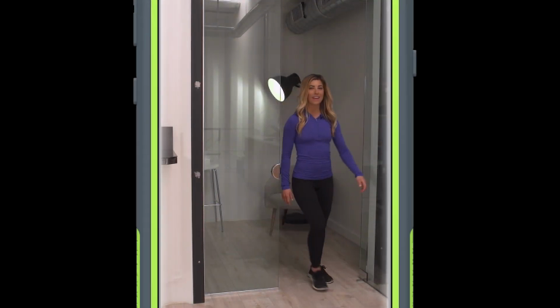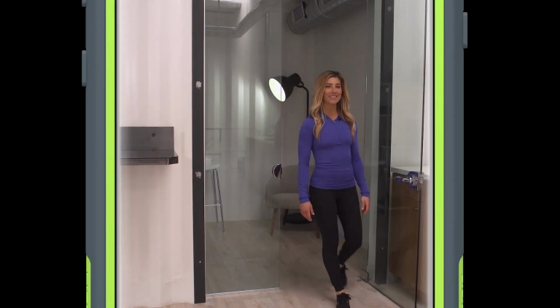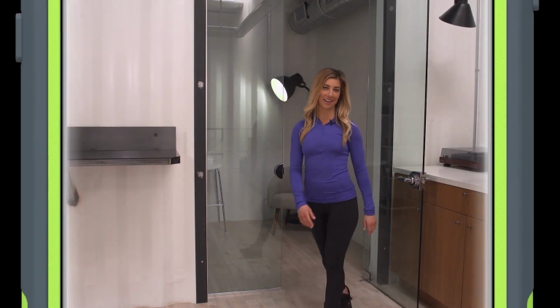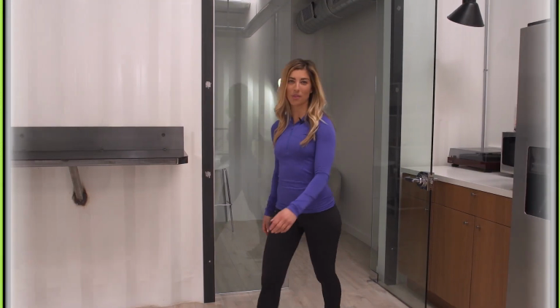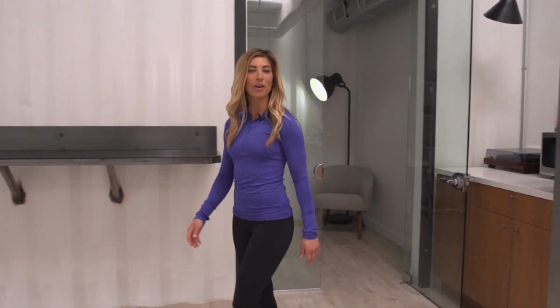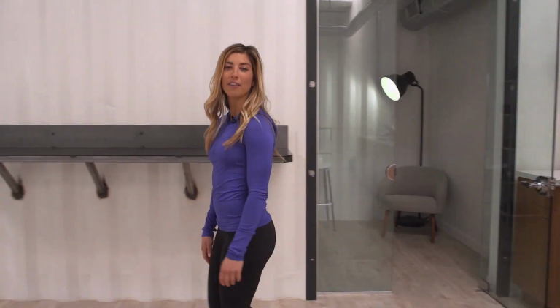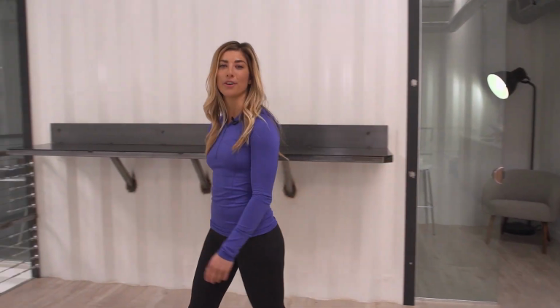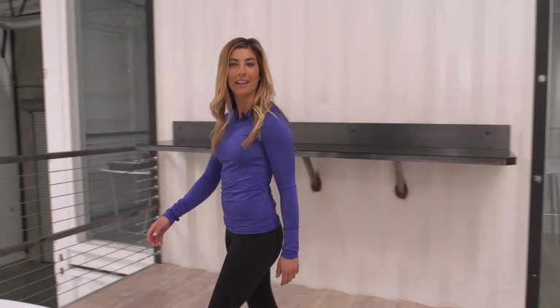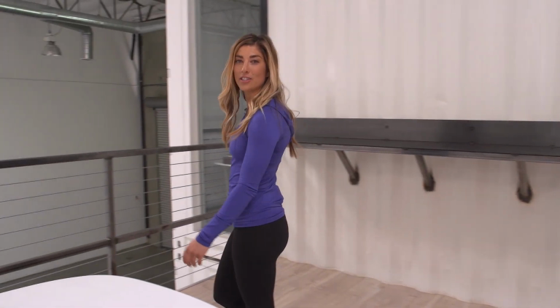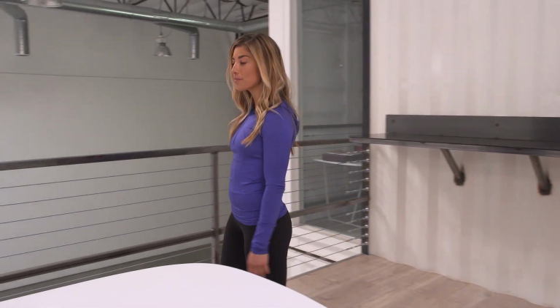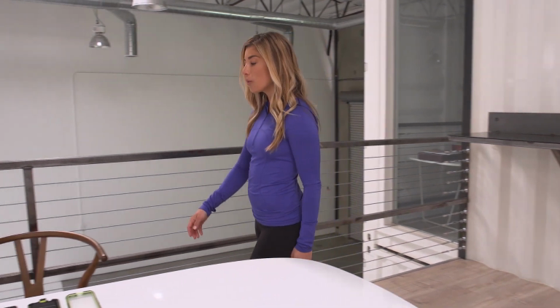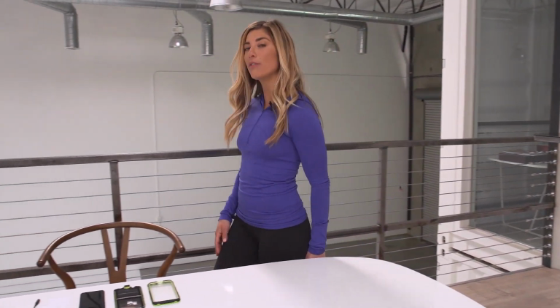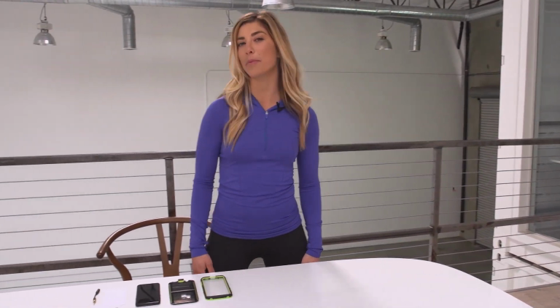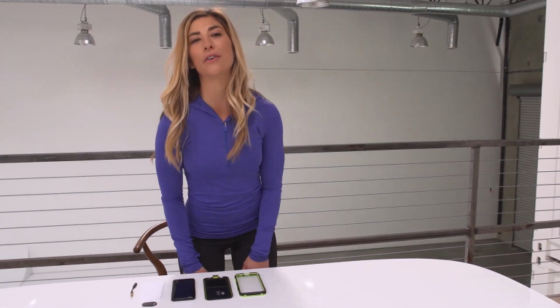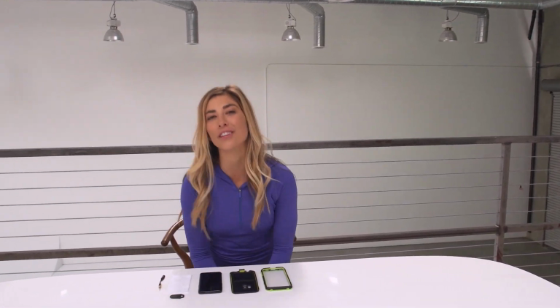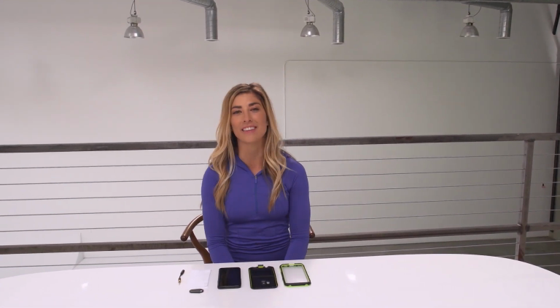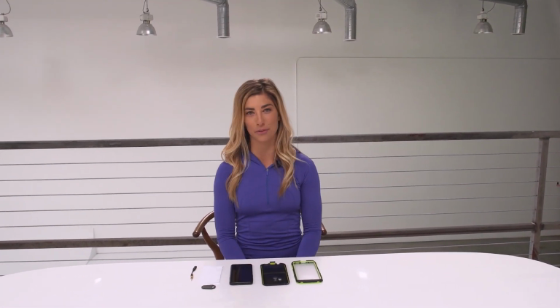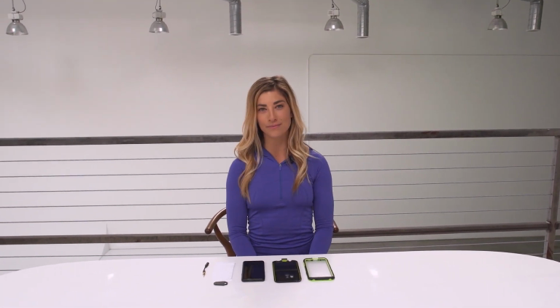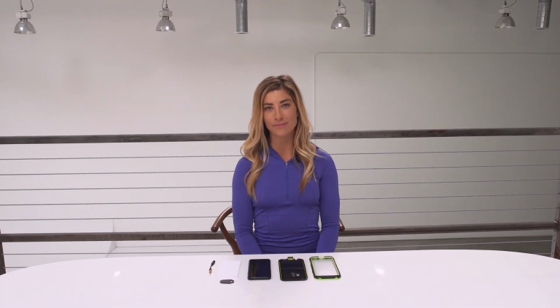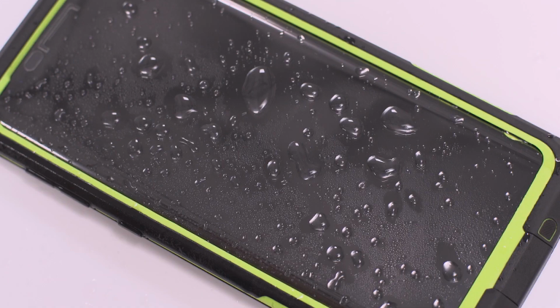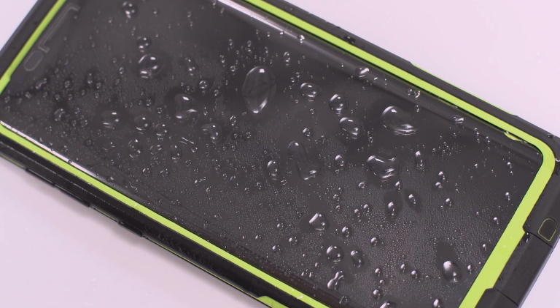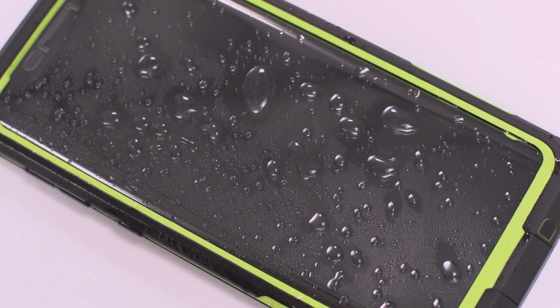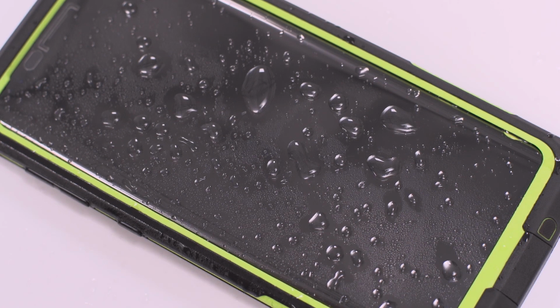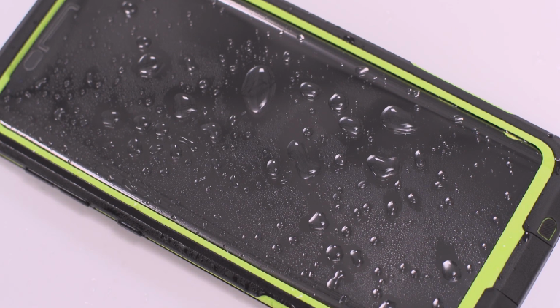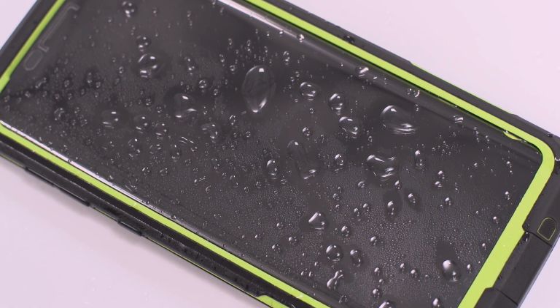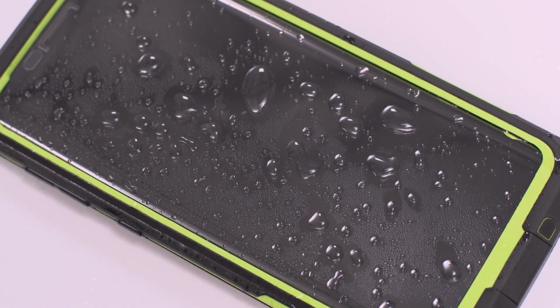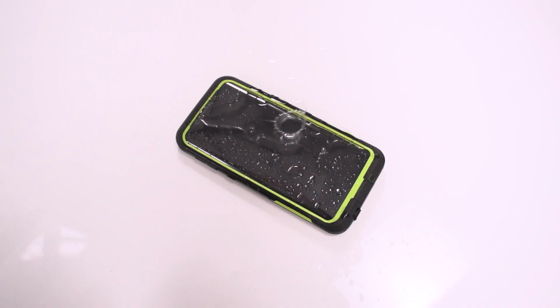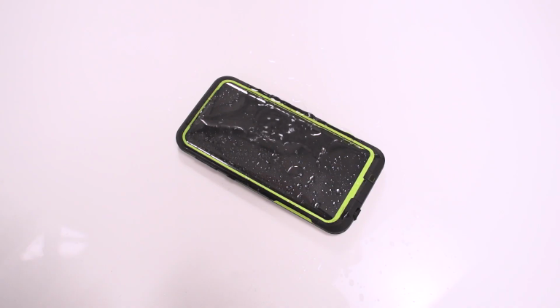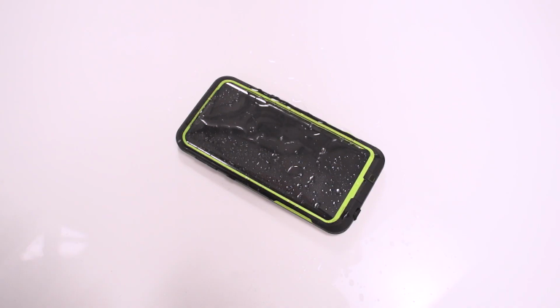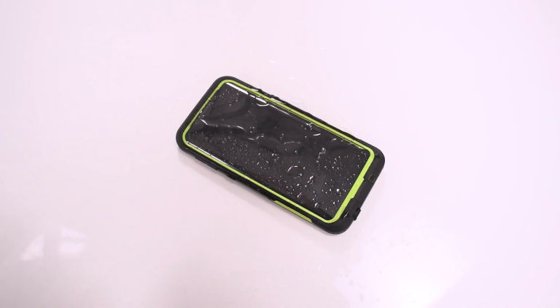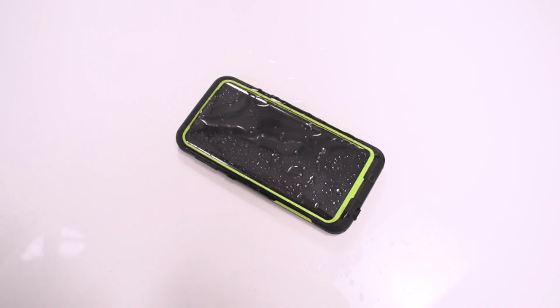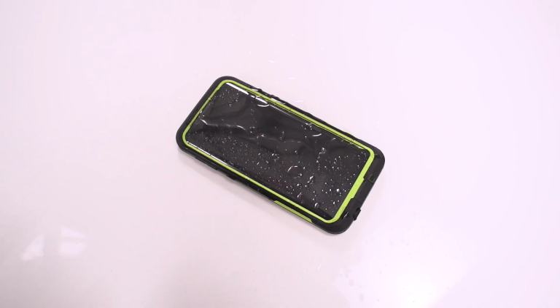Hey, Celia here. Welcome to the LifeProof Free for Galaxy Install. We're going over how to prepare your phone for living LifeProof. Your case has passed a factory water test, but before taking the plunge, do a test of your own.